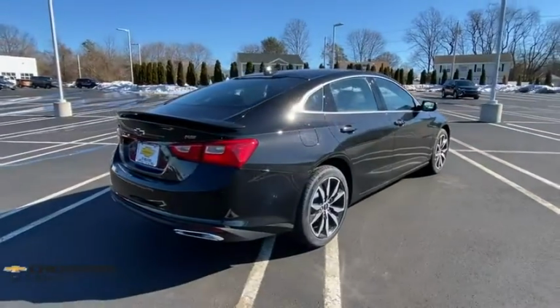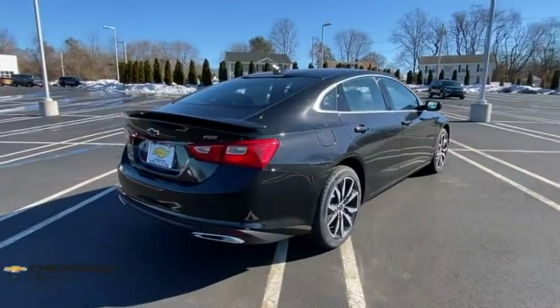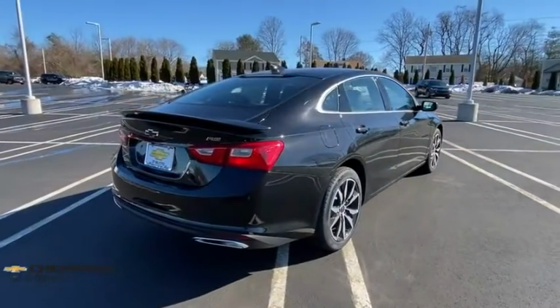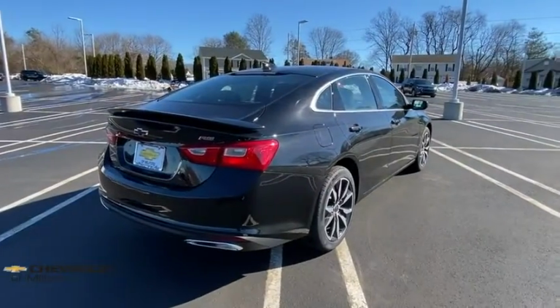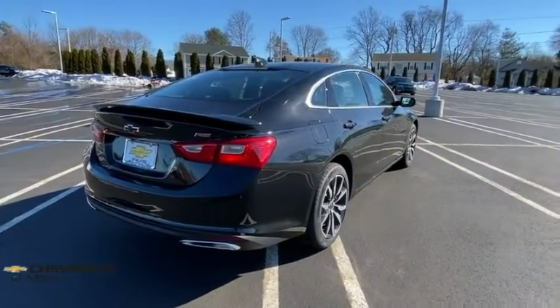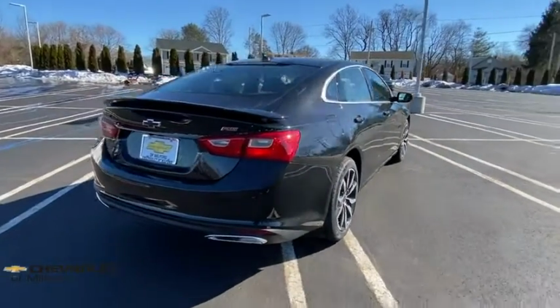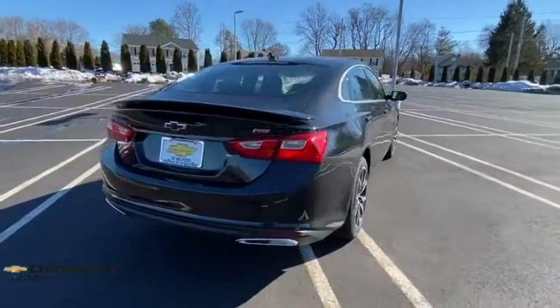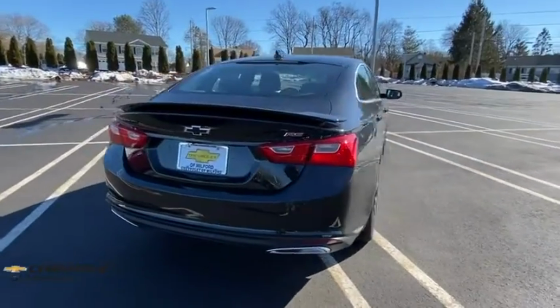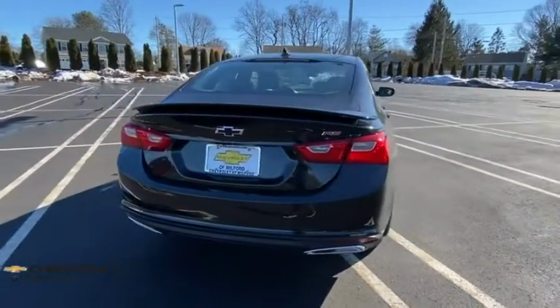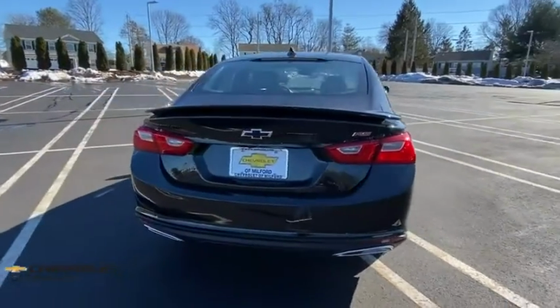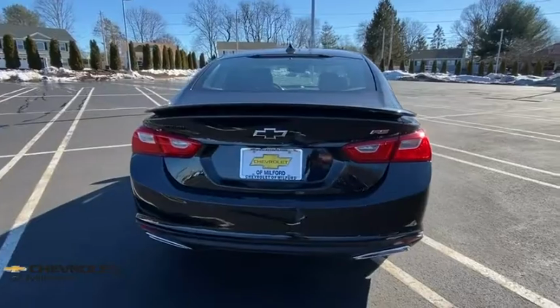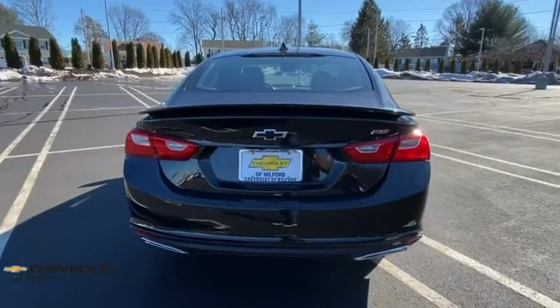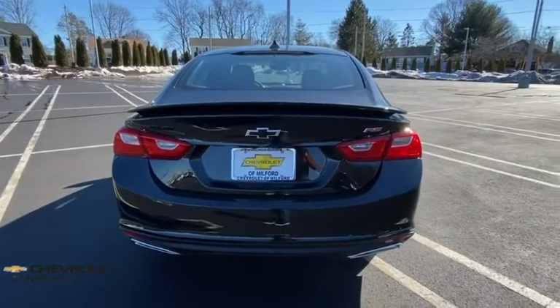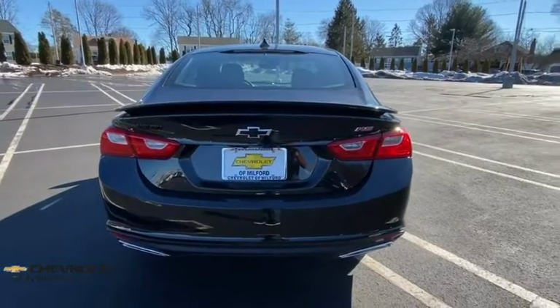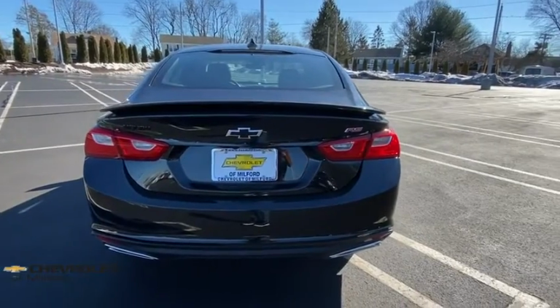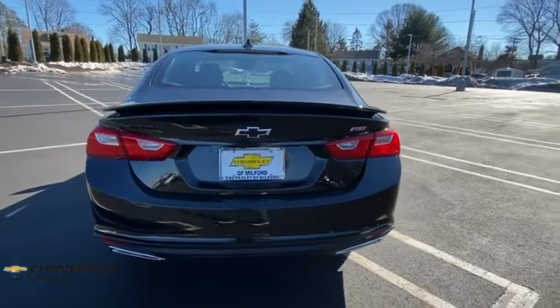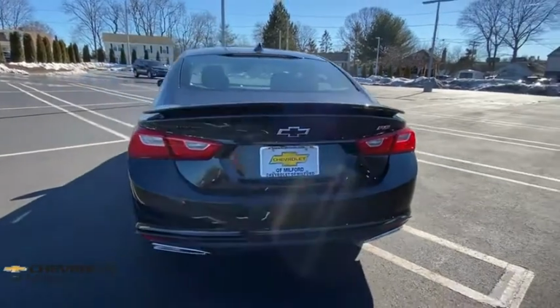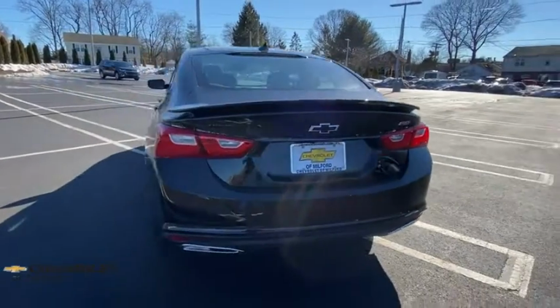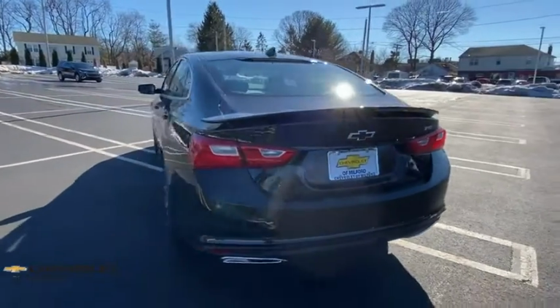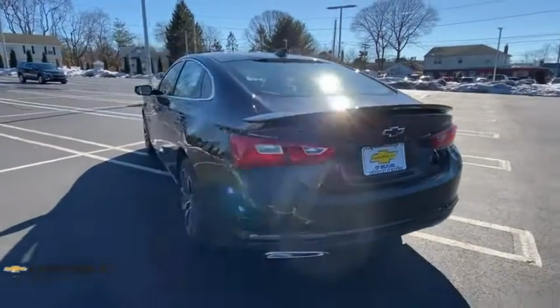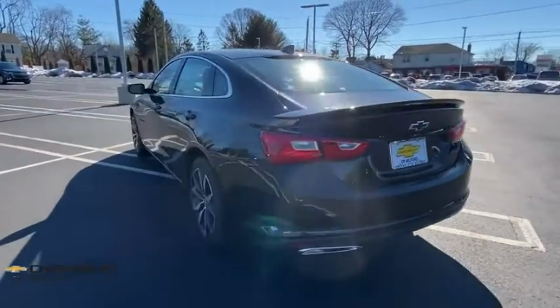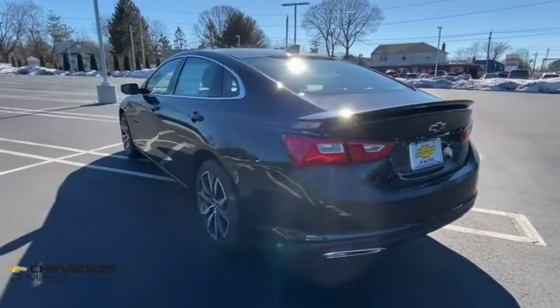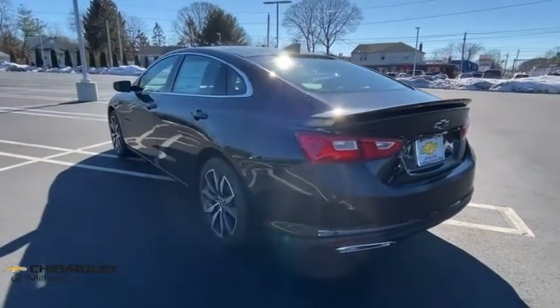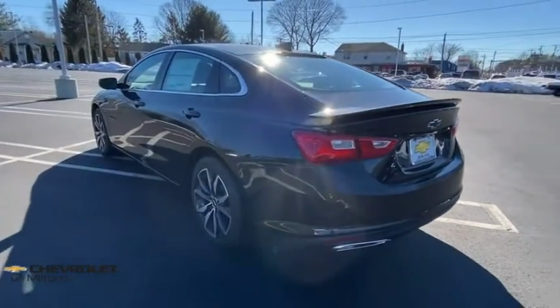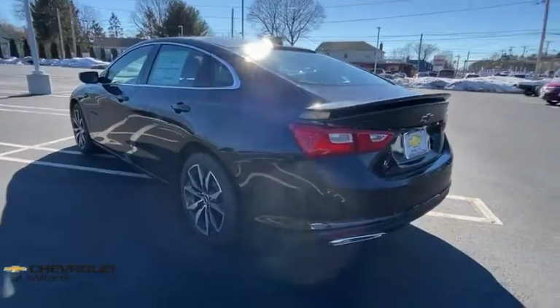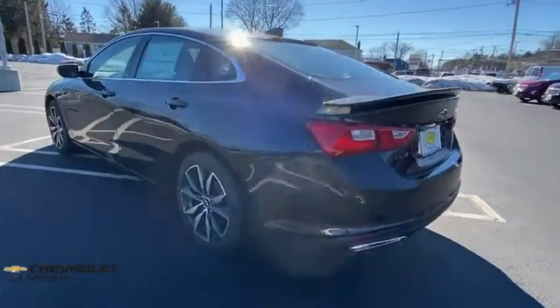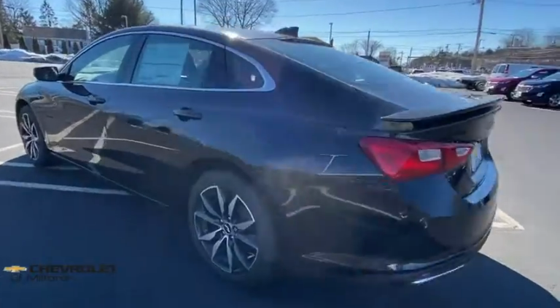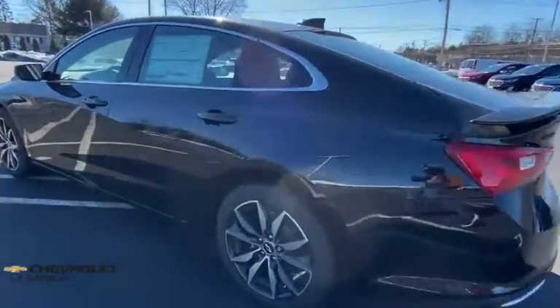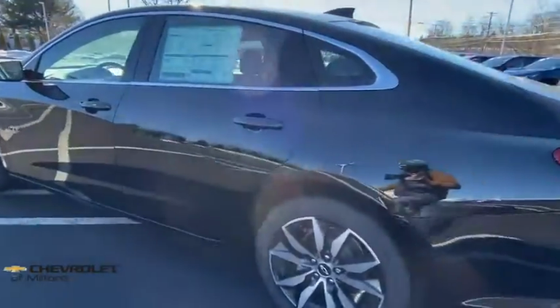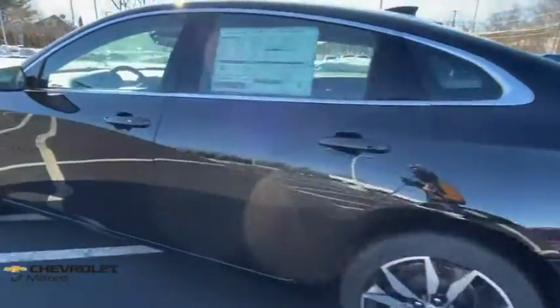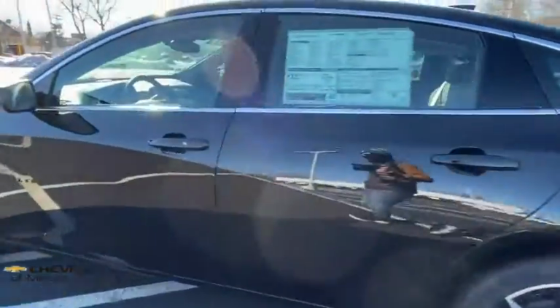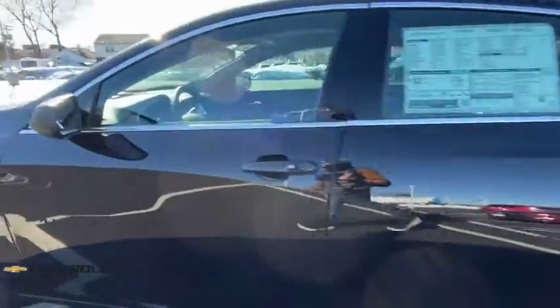Traction control, remote engine start, dual airbags, alloy wheels, power steering, four-wheel disc brakes, aluminum wheels, center armrest, power windows, electronic stability control.